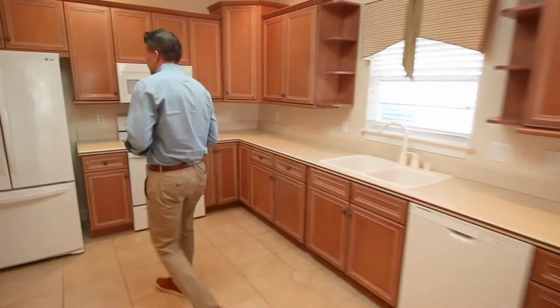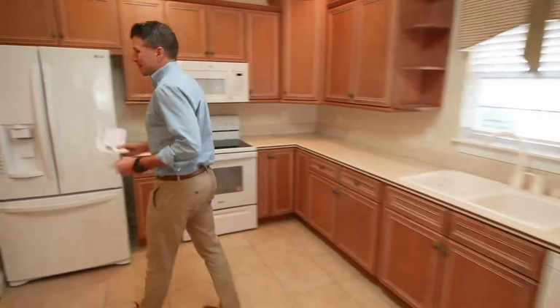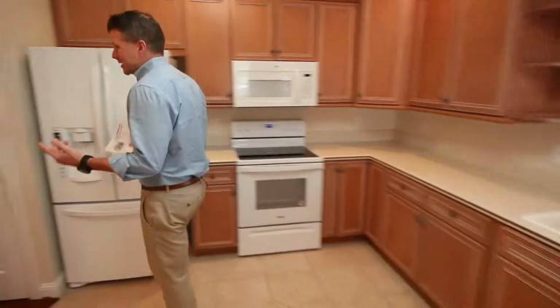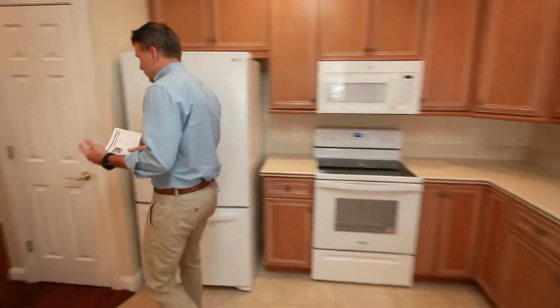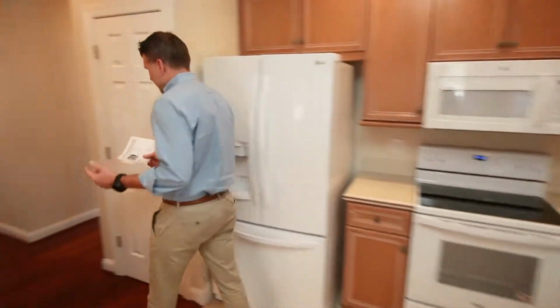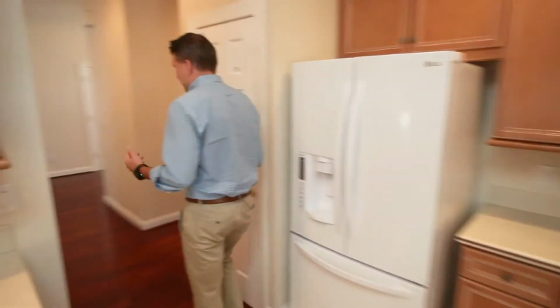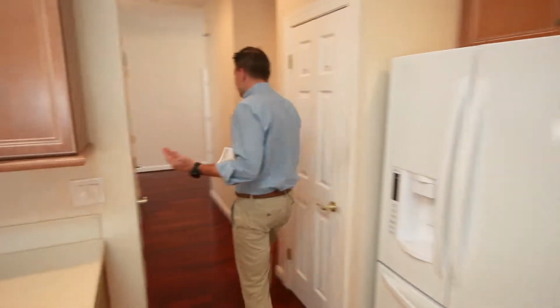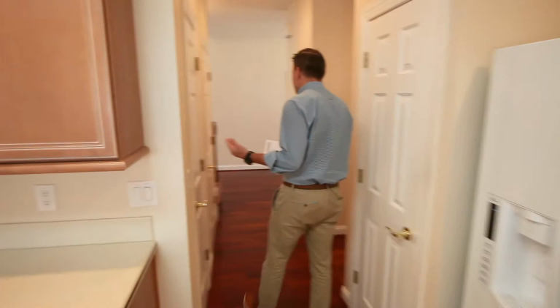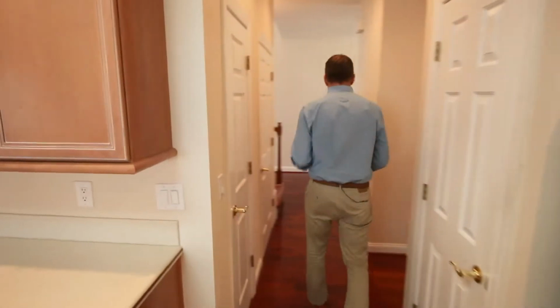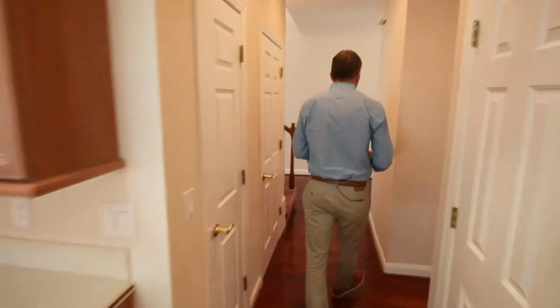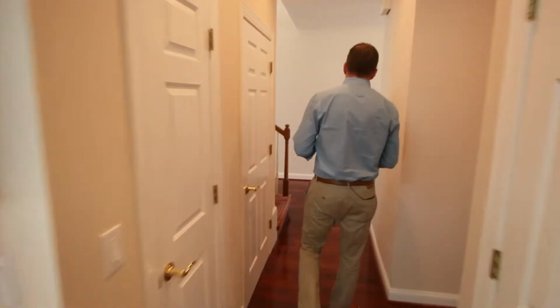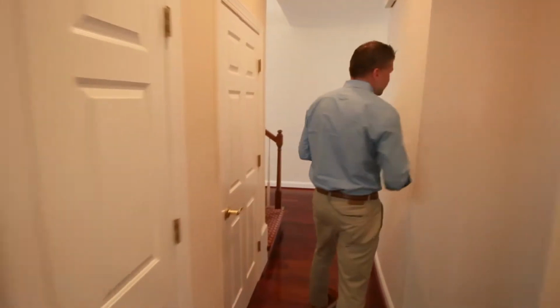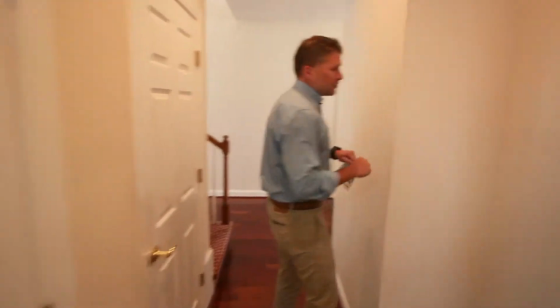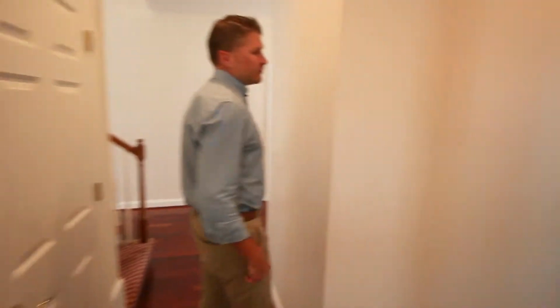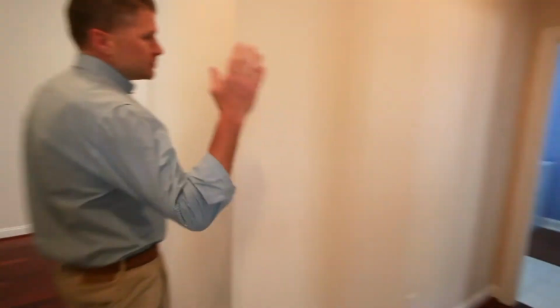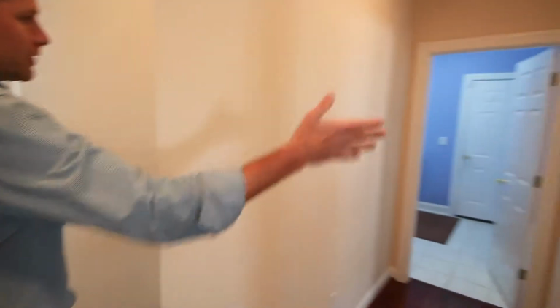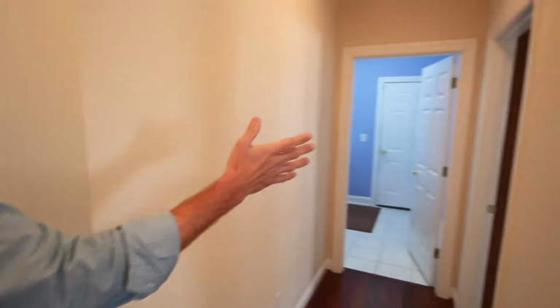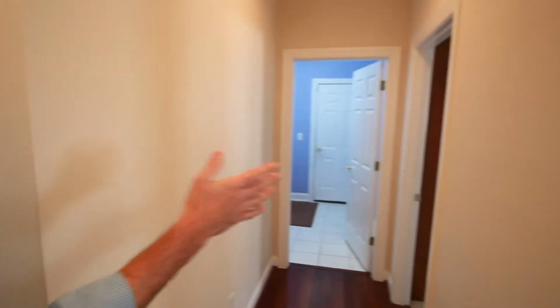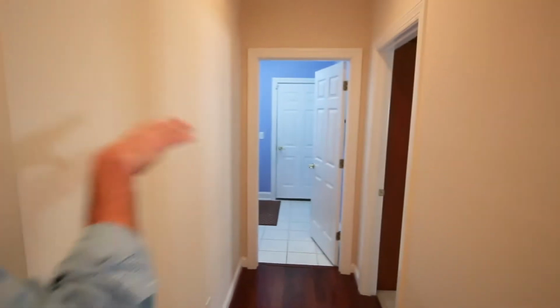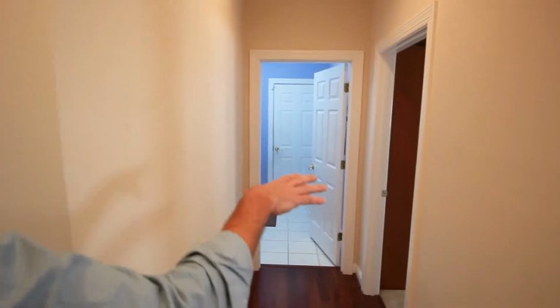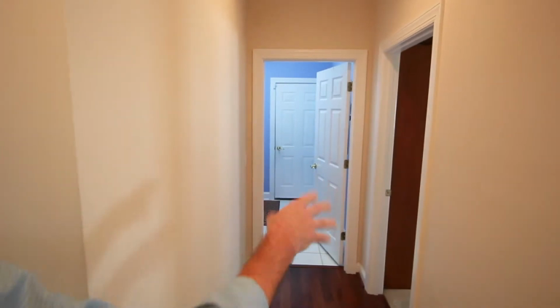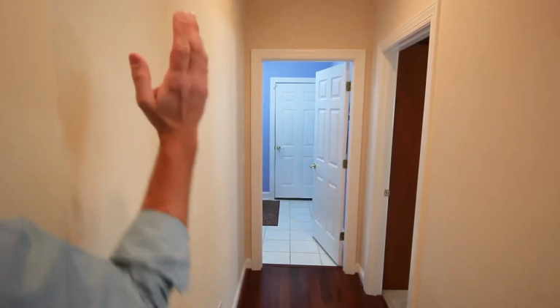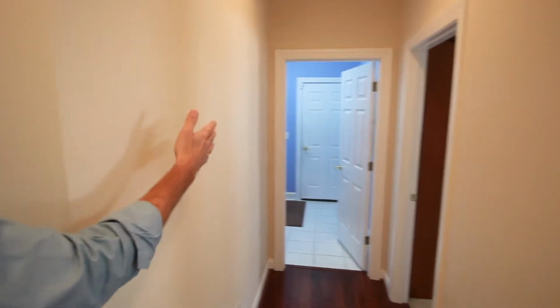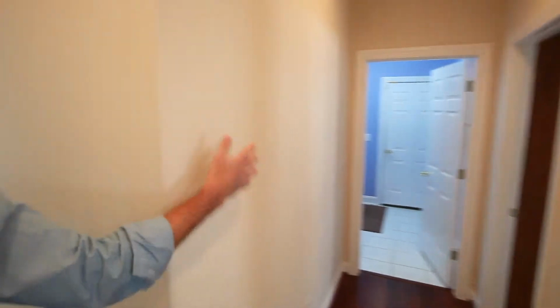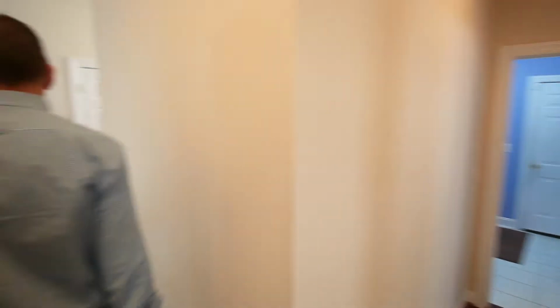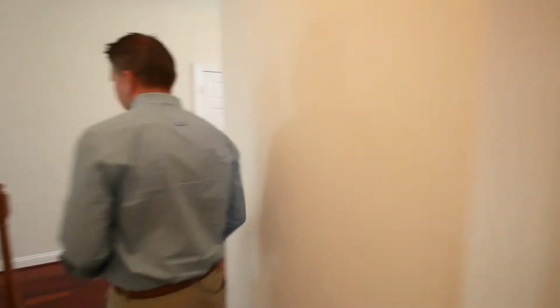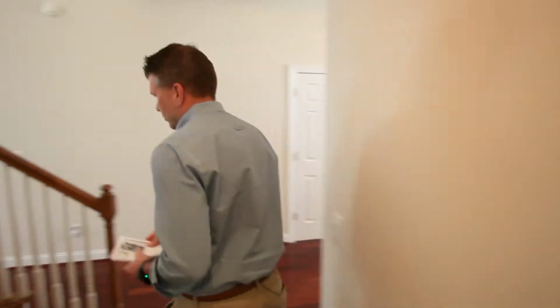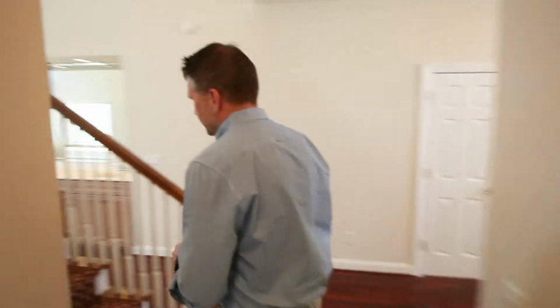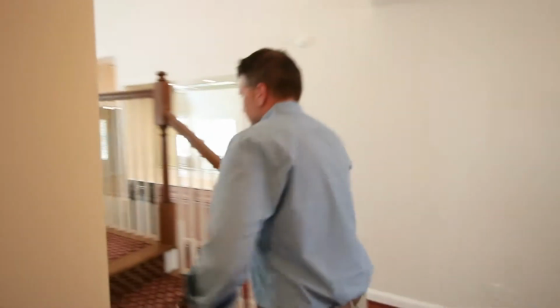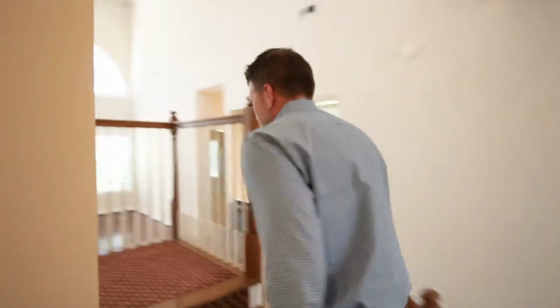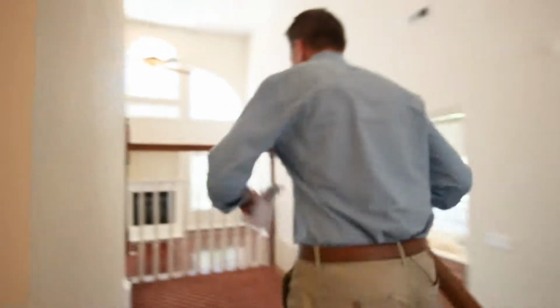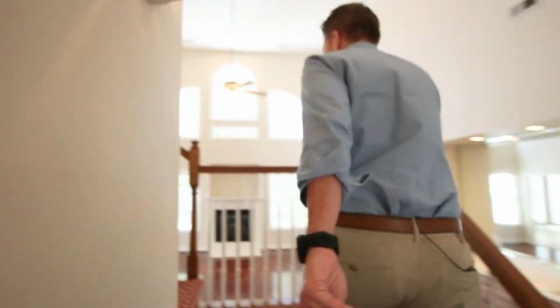The house is in great shape — it was built in 2002, so you've got some of the newer amenities and features. There's an office area to the right, your laundry room, and then access to the garage is straight through there as well.